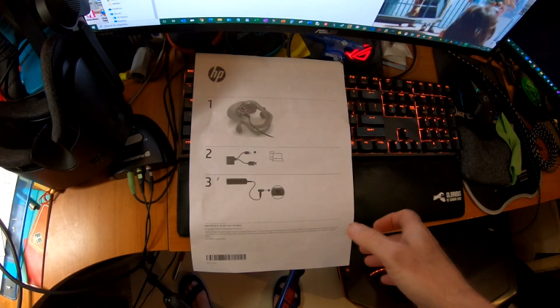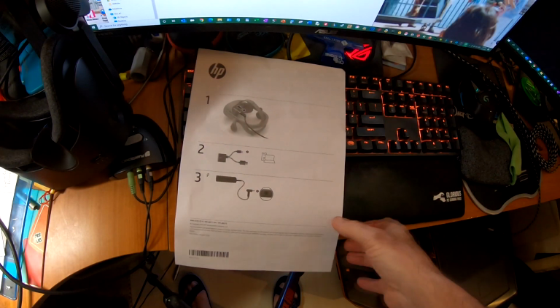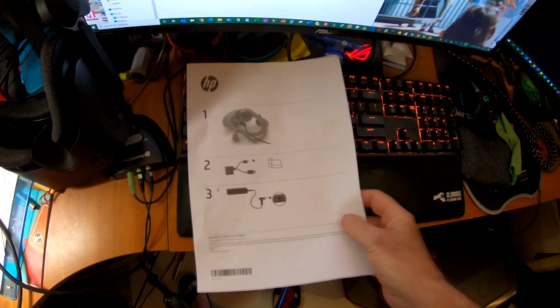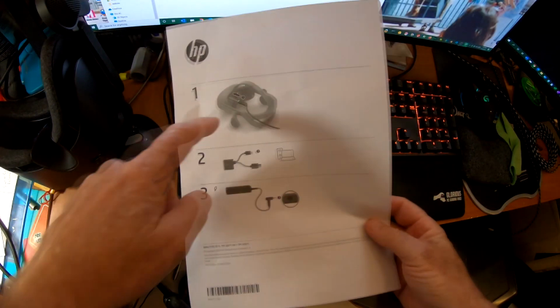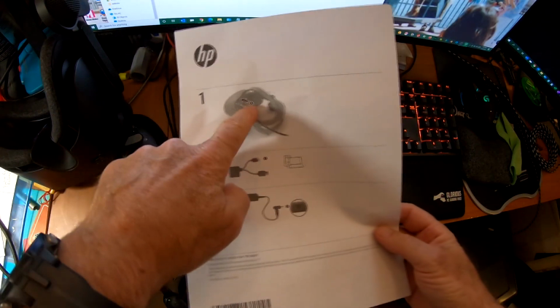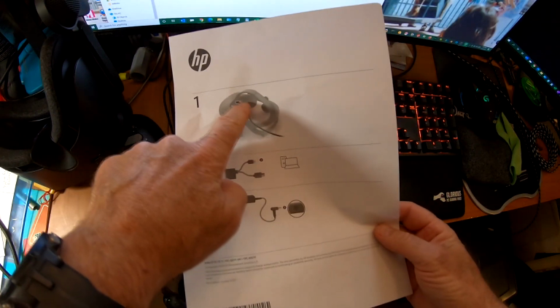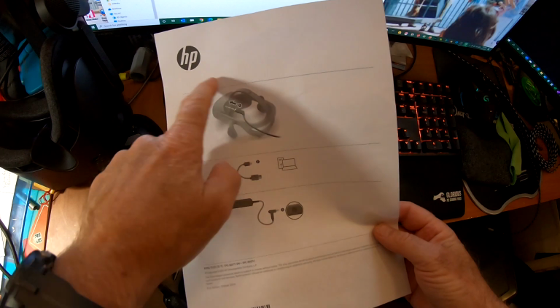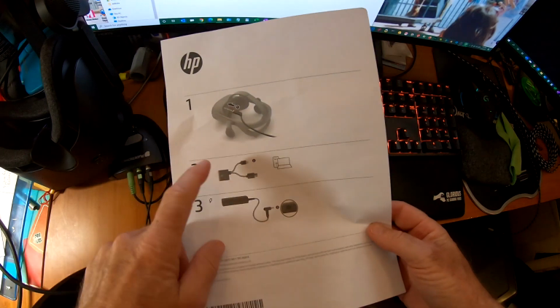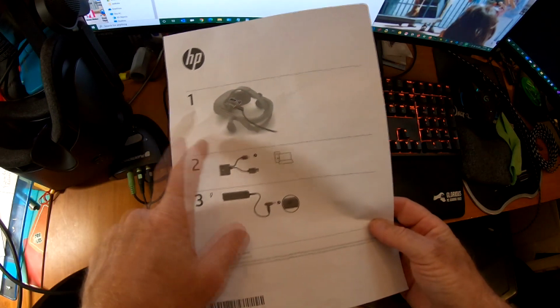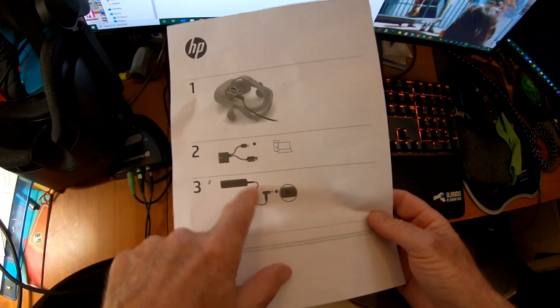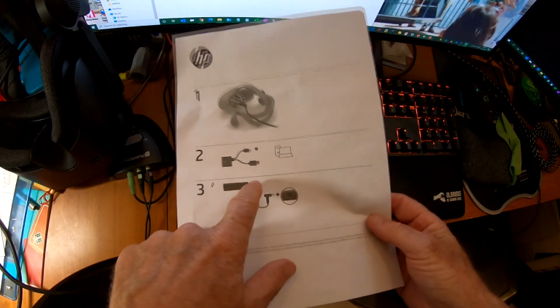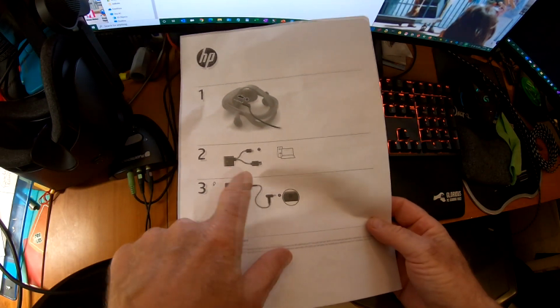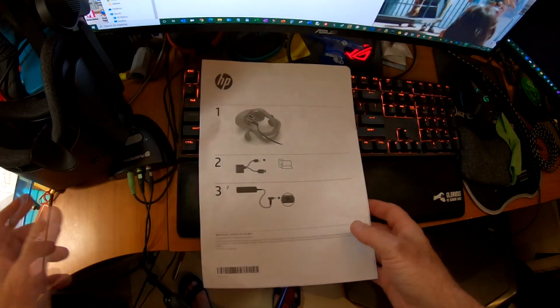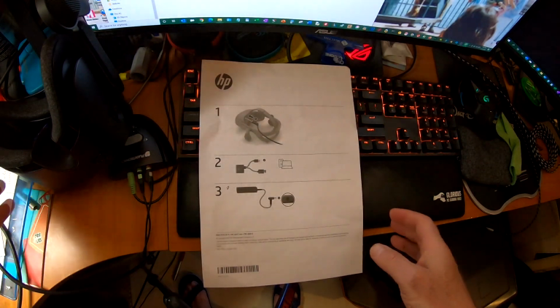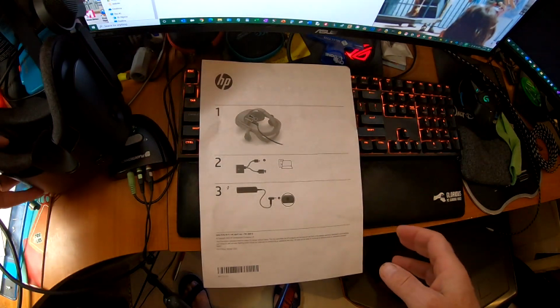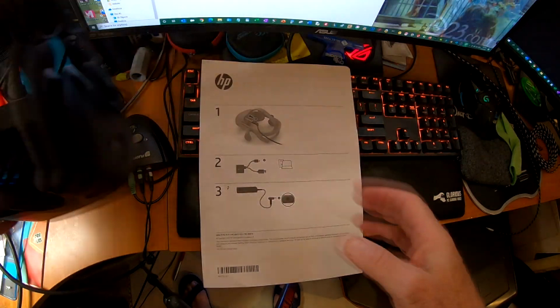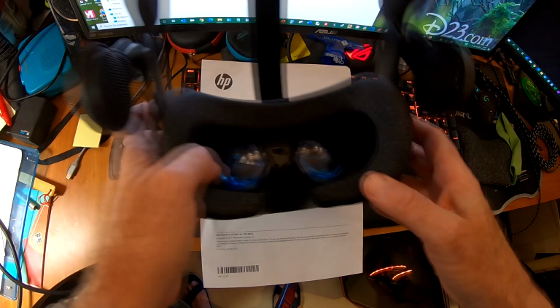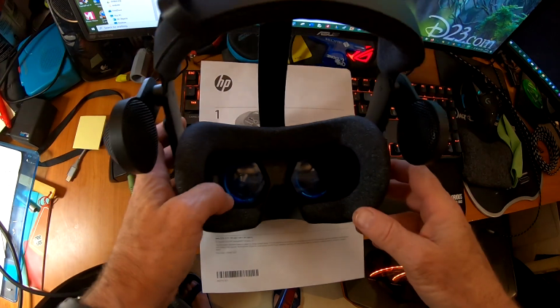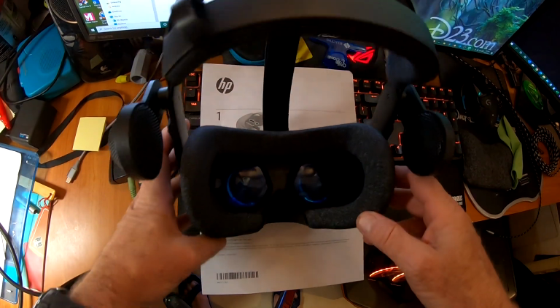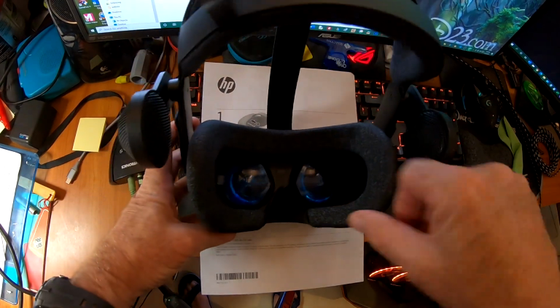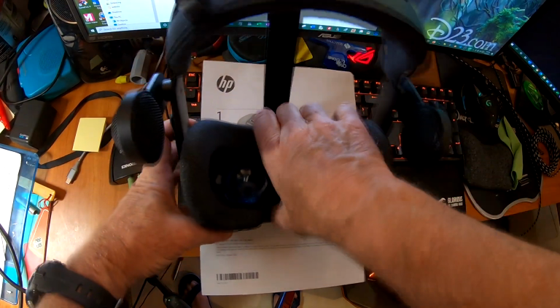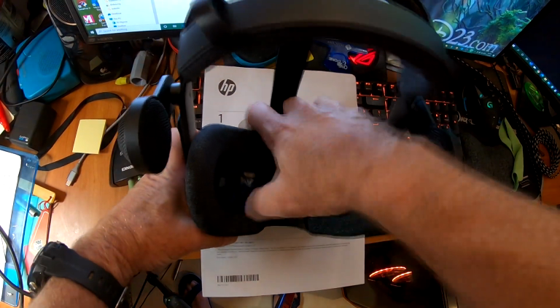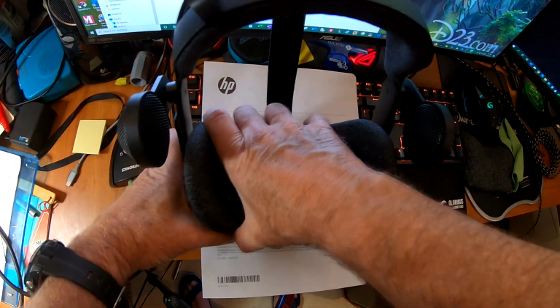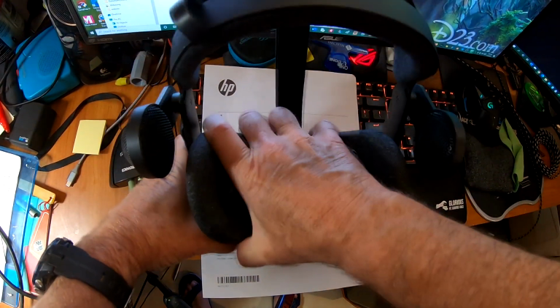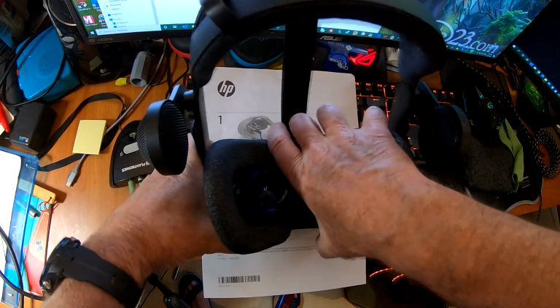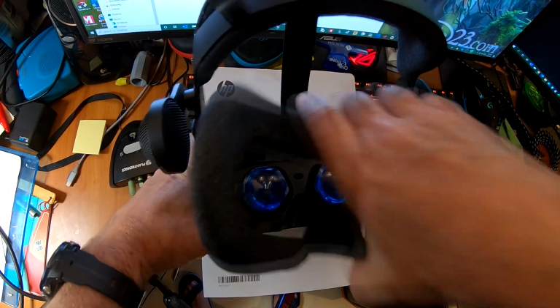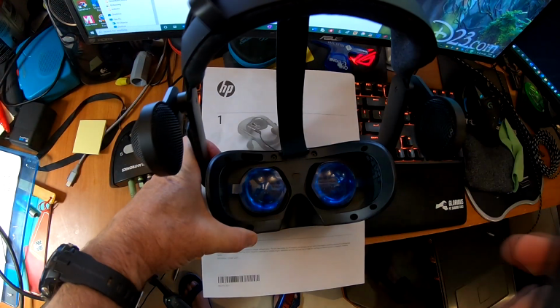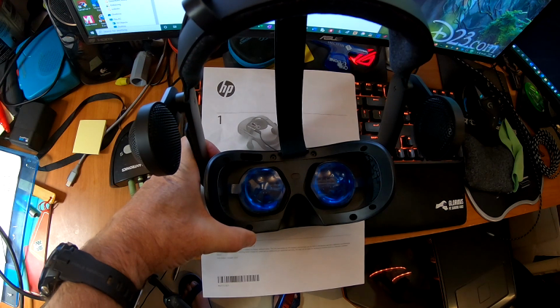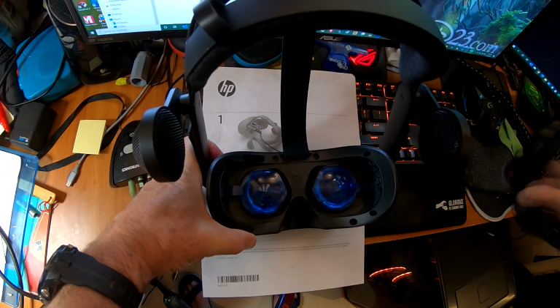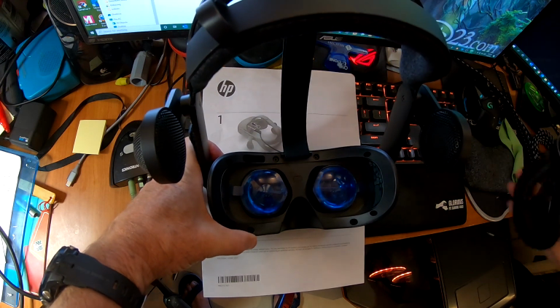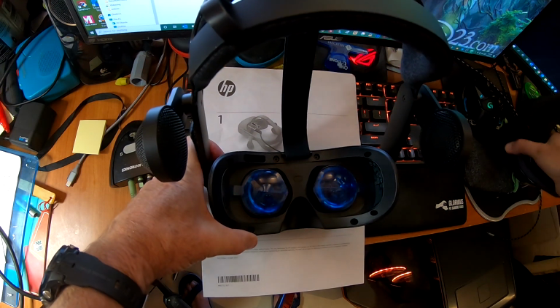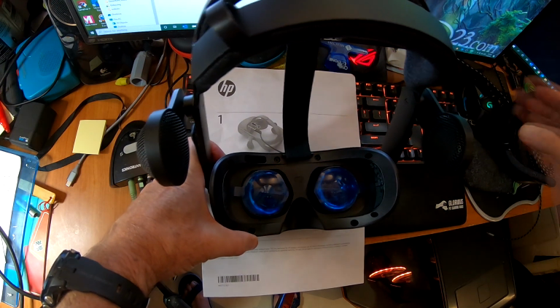The instructions say first connect this cord to your headset rather than plug the power. So we're not going to do the power until we connect the headset. All right, so here's the headset — we've got to remove this cushion. It just kind of snaps in. I think it holds in by magnets.